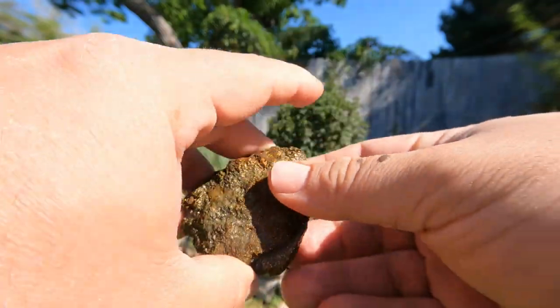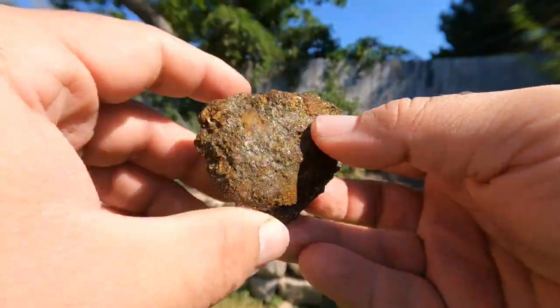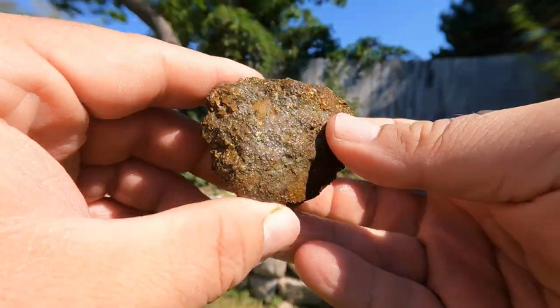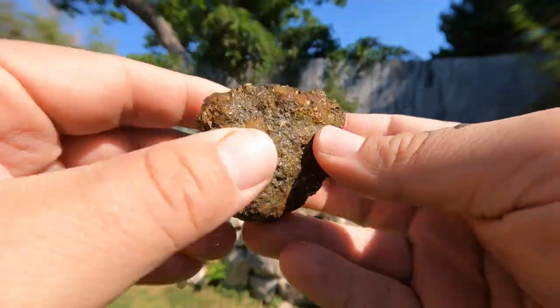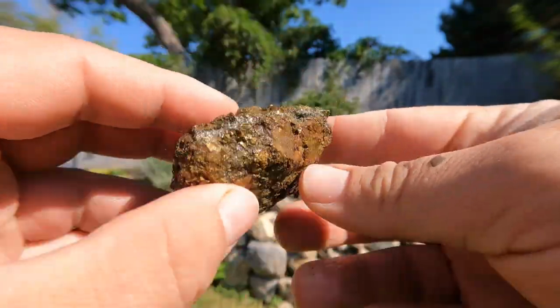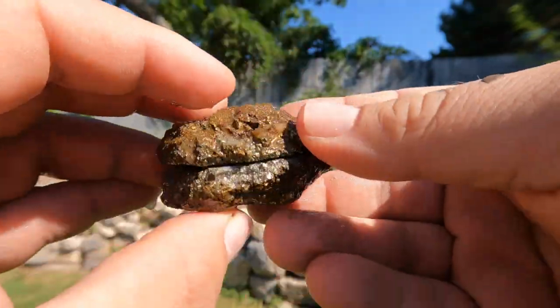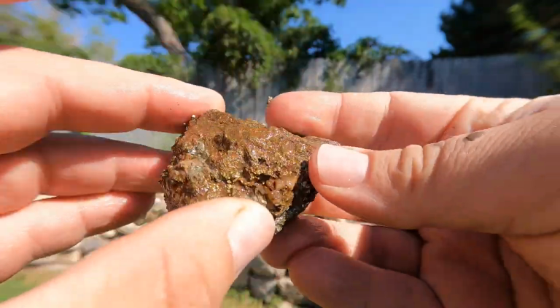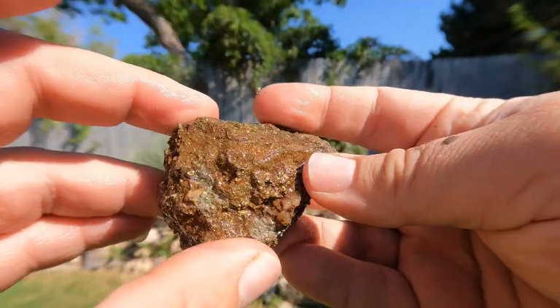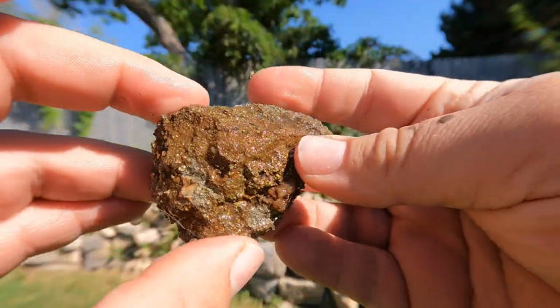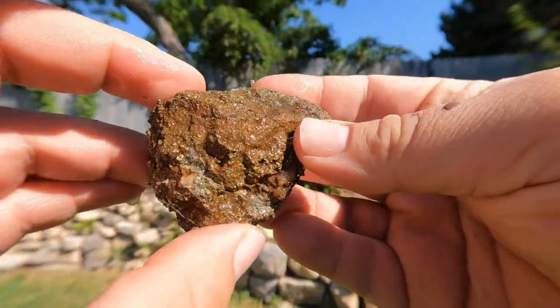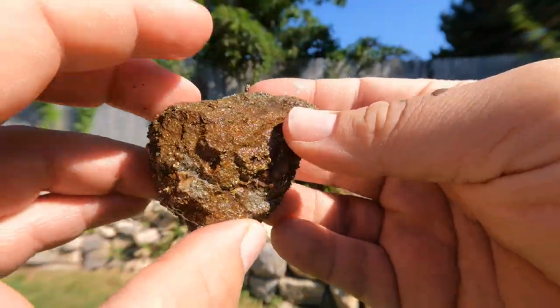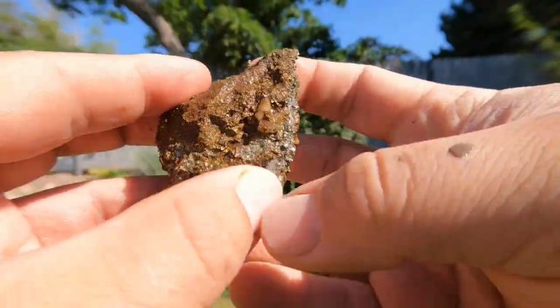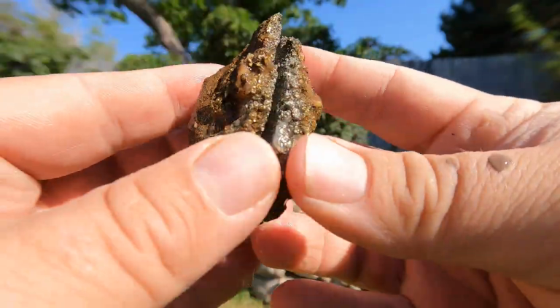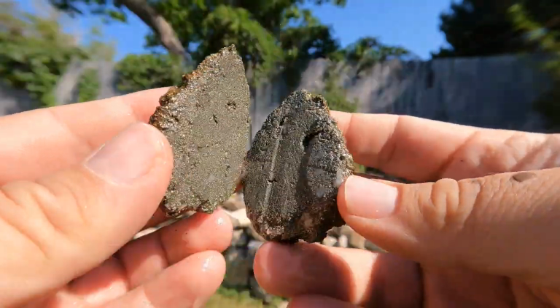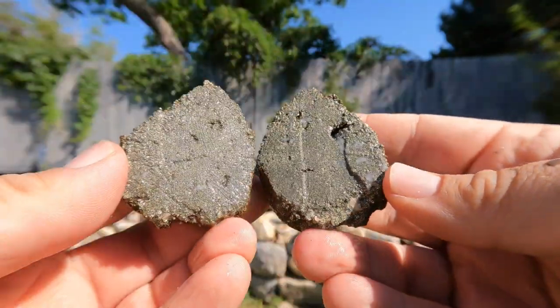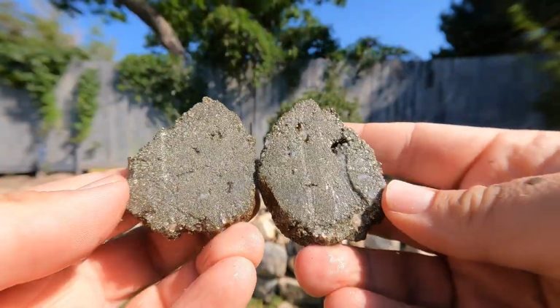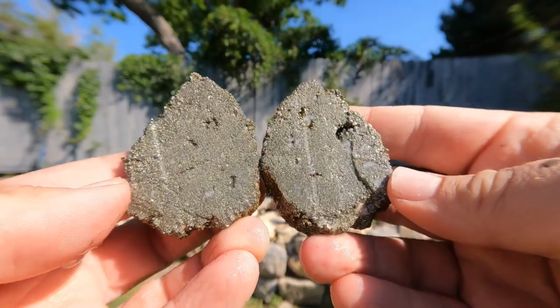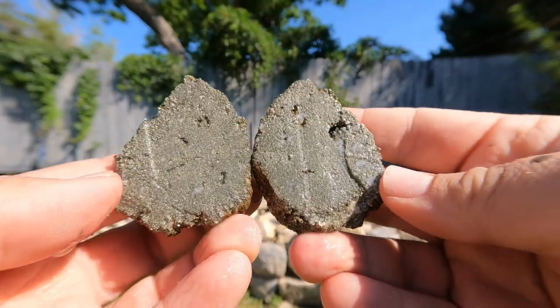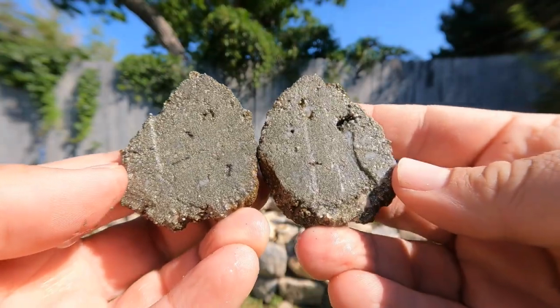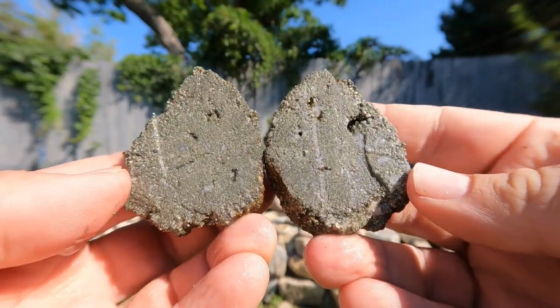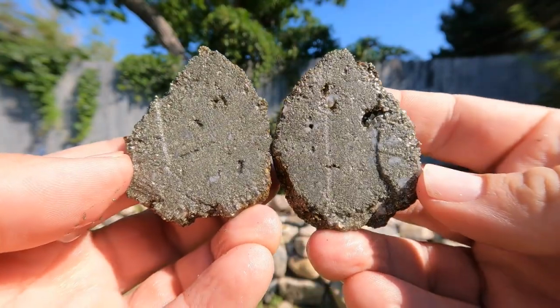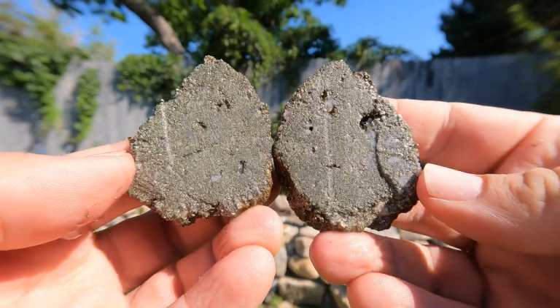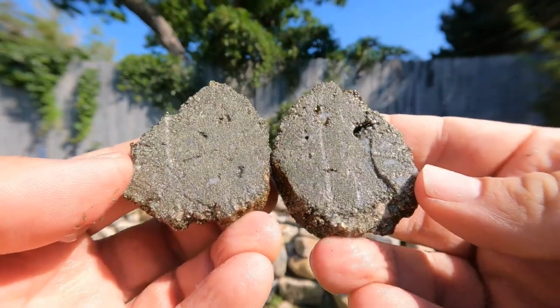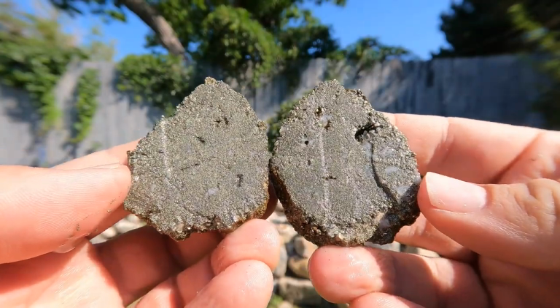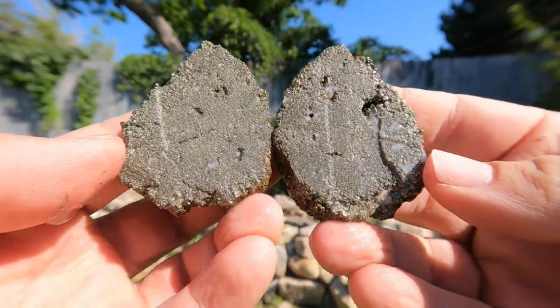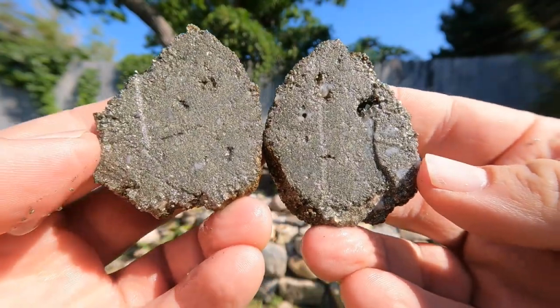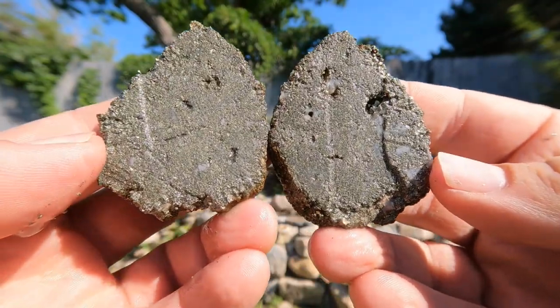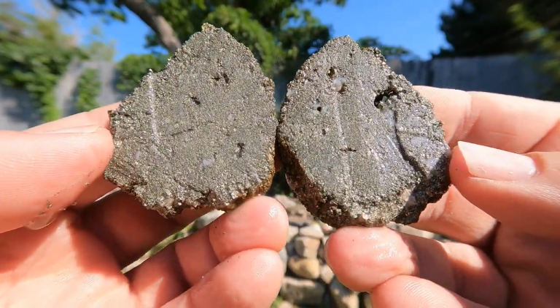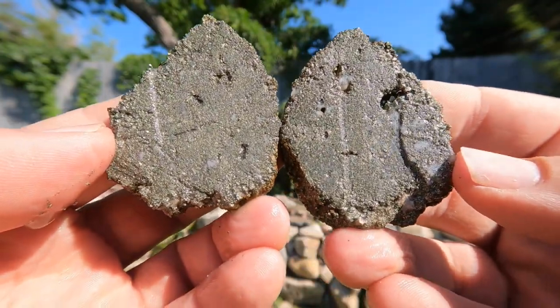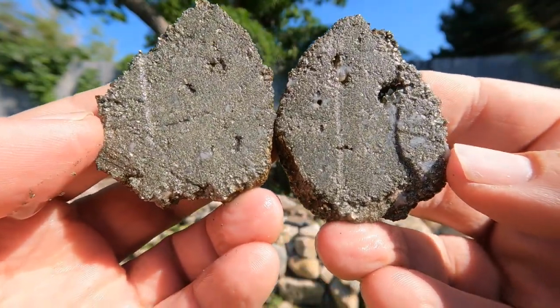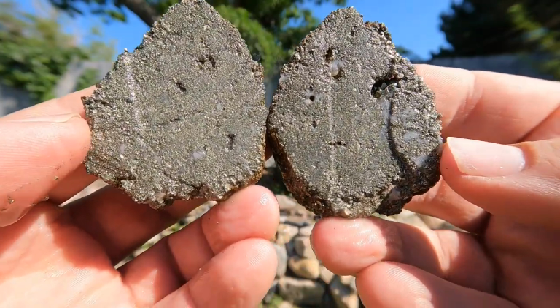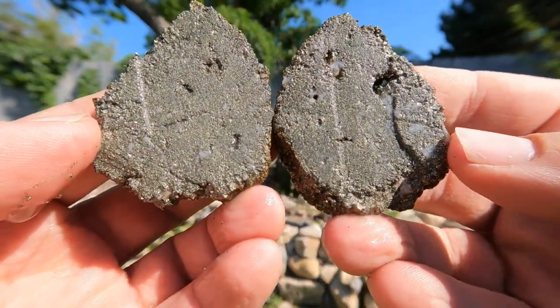Decided to cut some more pyrite. This one looks like it's mostly just pyrite. Sure enough, it's mostly just pyrite. Still looks cool though — it's very shiny.